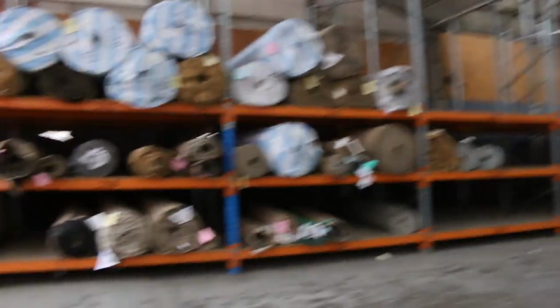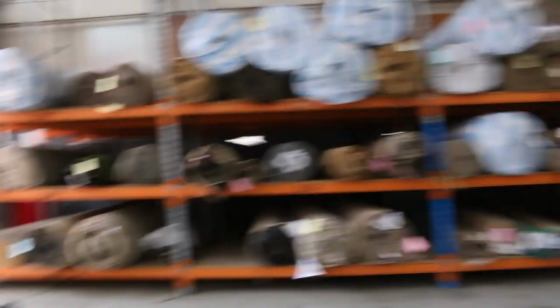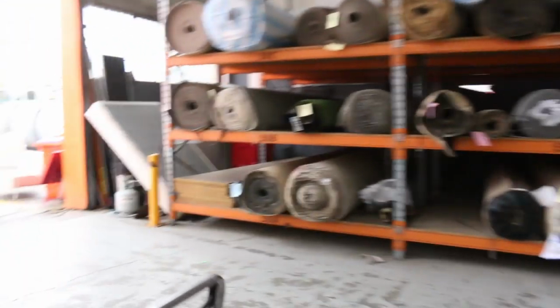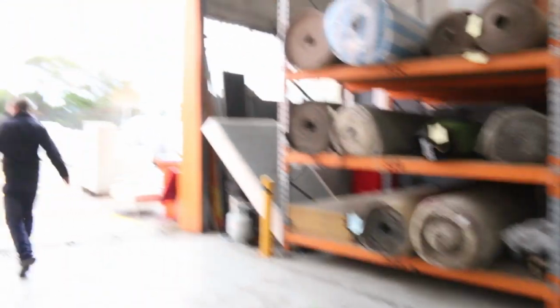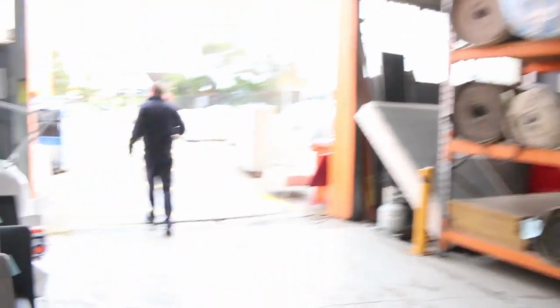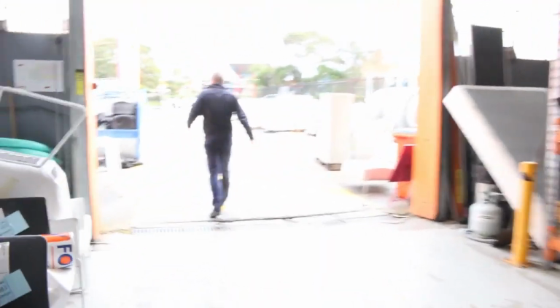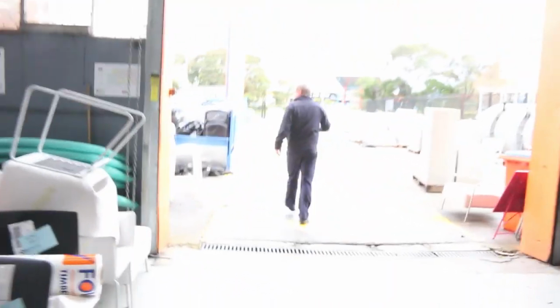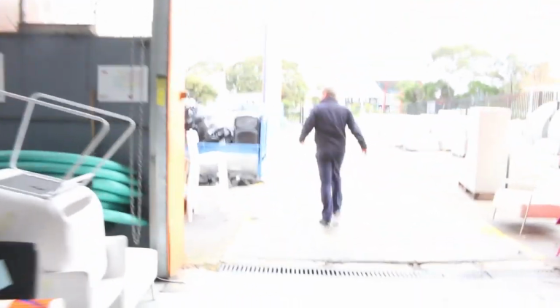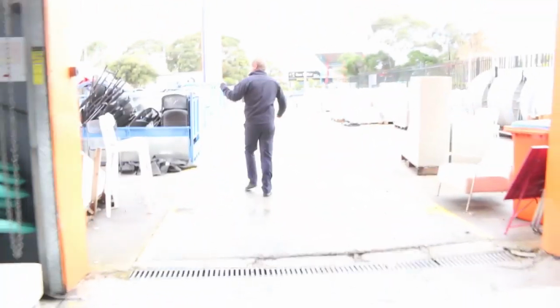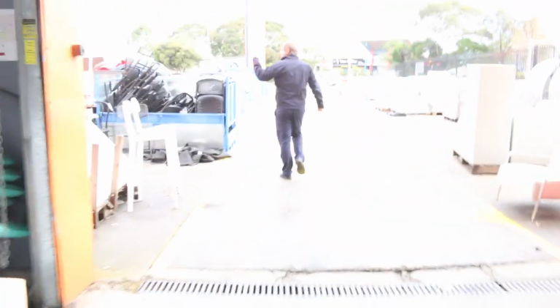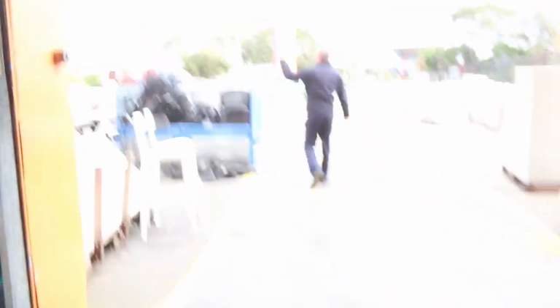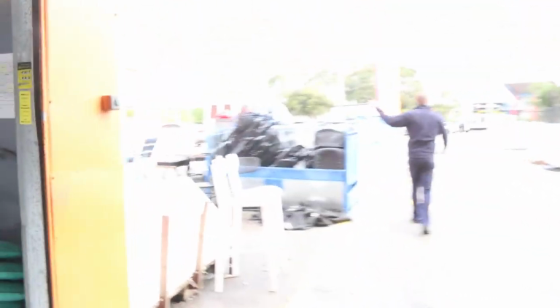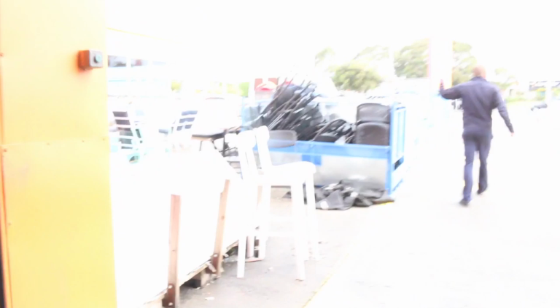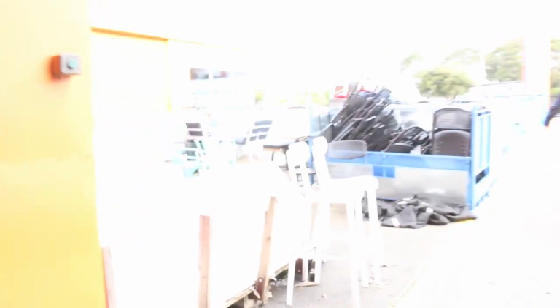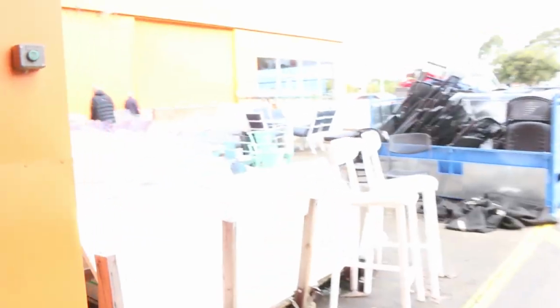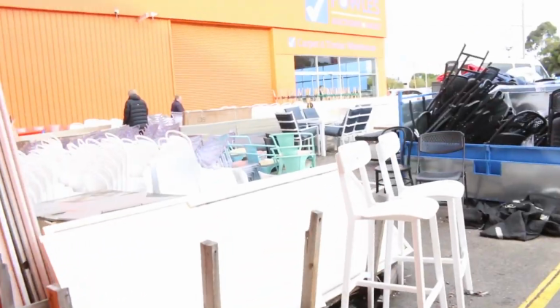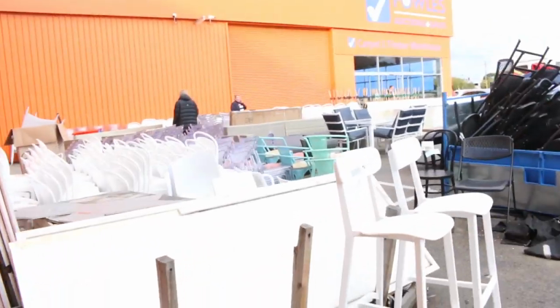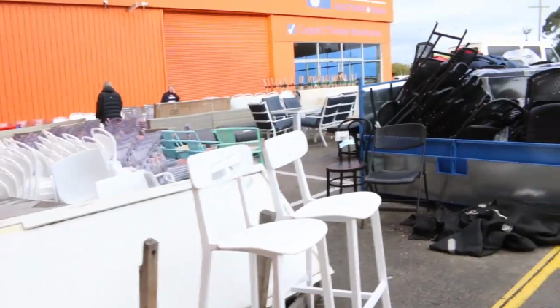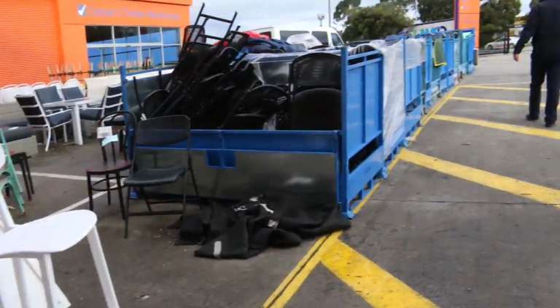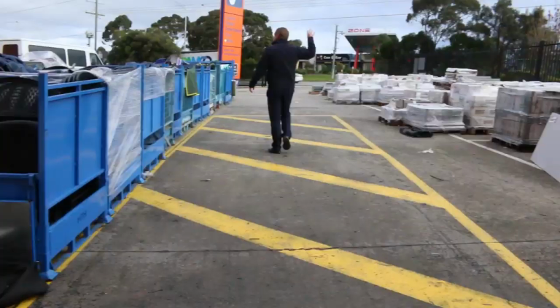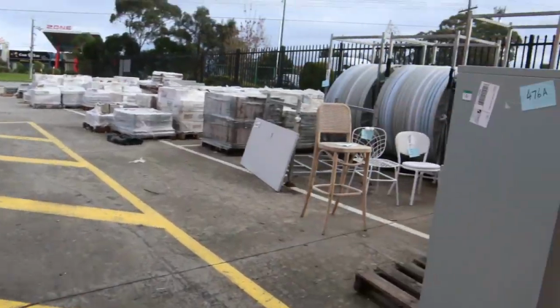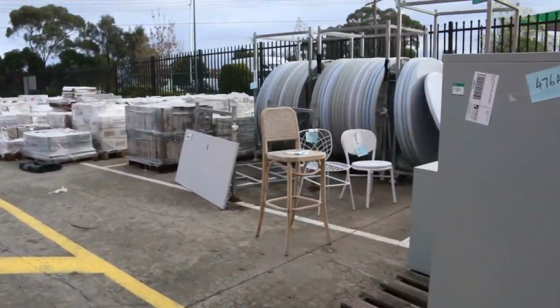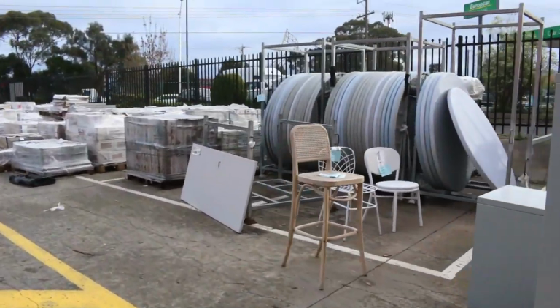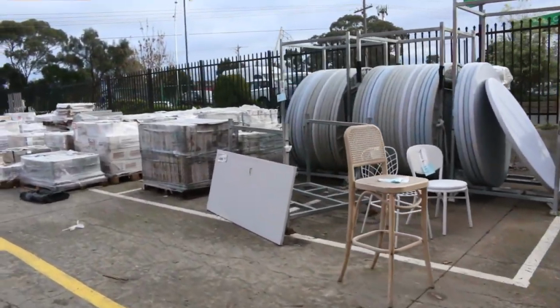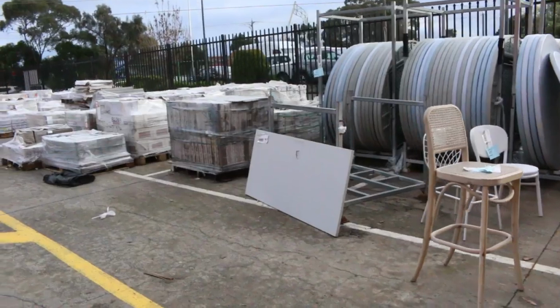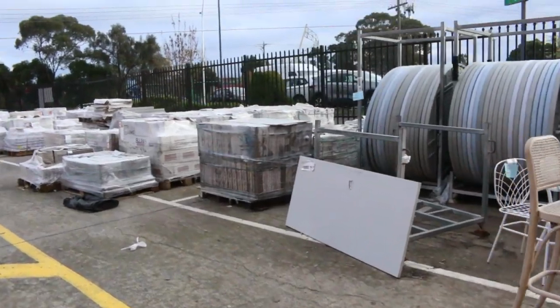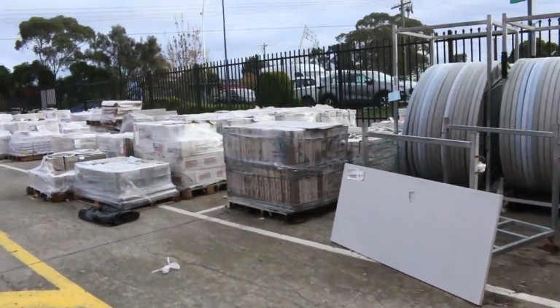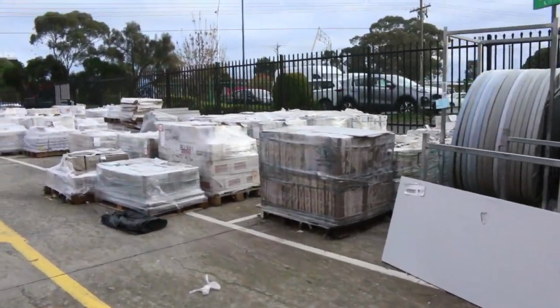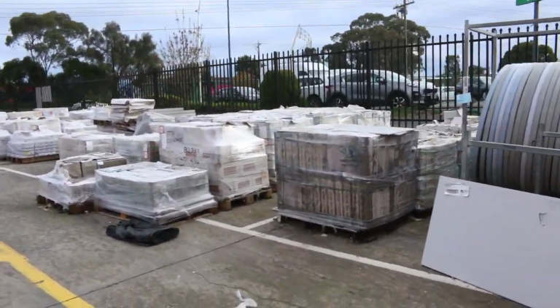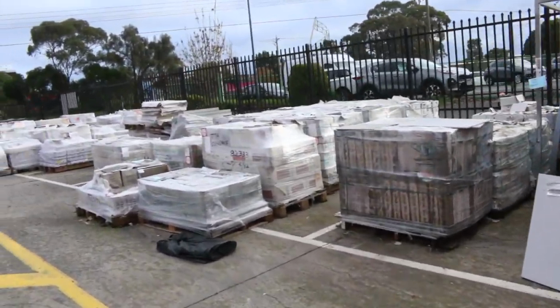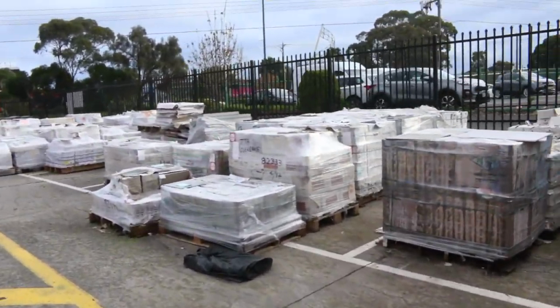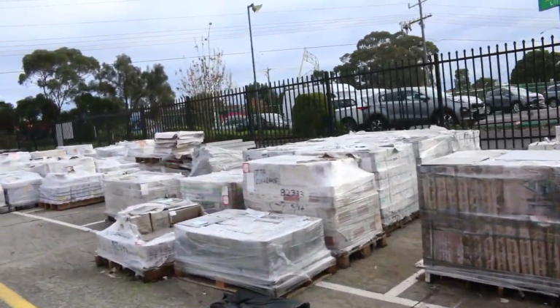We'll go outside and have a look. I can see trestle tables out here, outdoor furniture, and tiles. Most of those tiles are going to be $3 a square metre. There's heaps of ex-hire furniture out here as well.